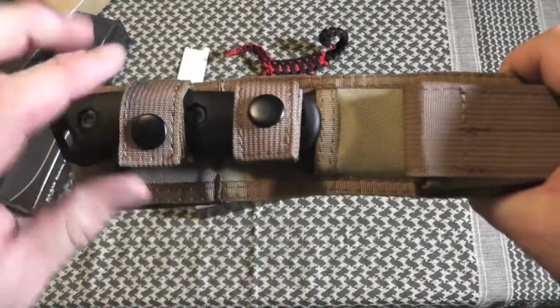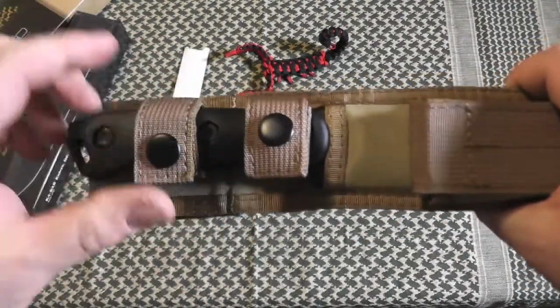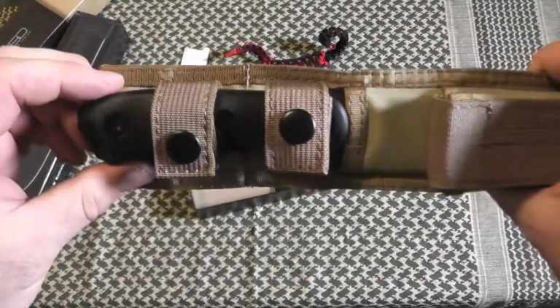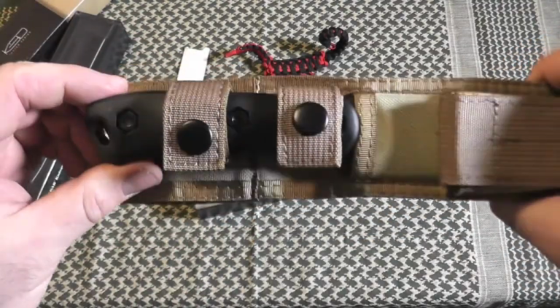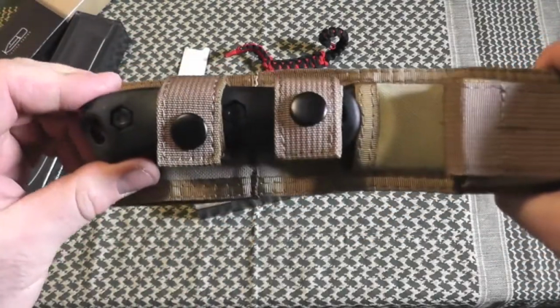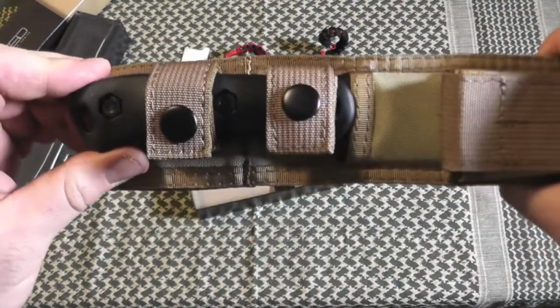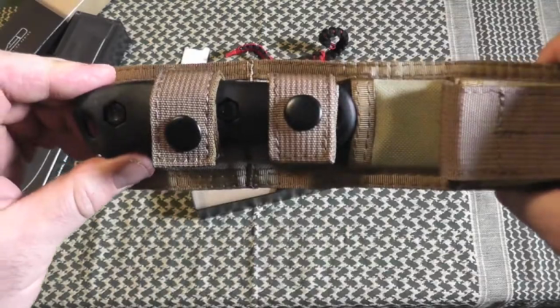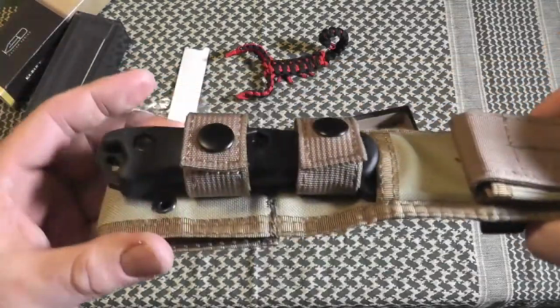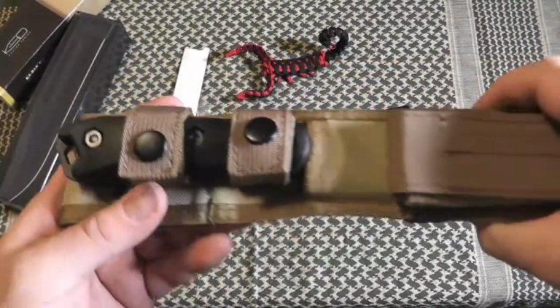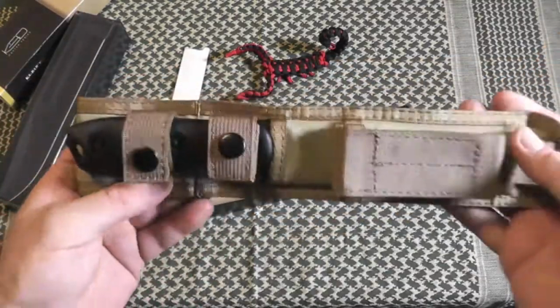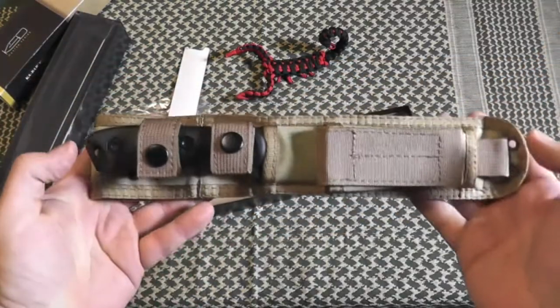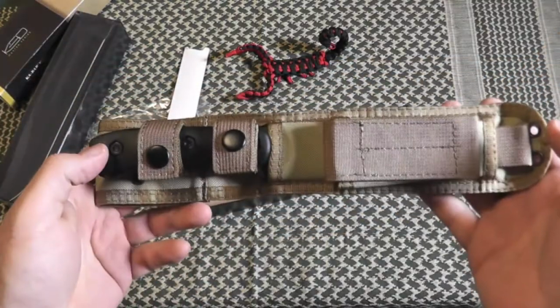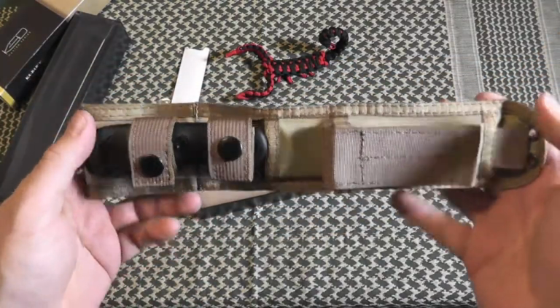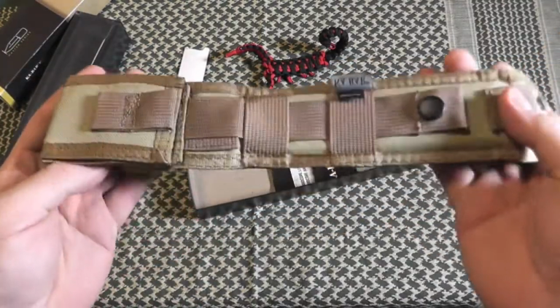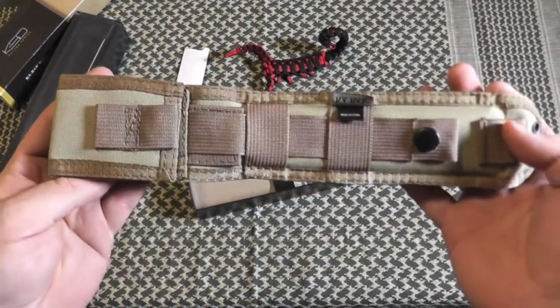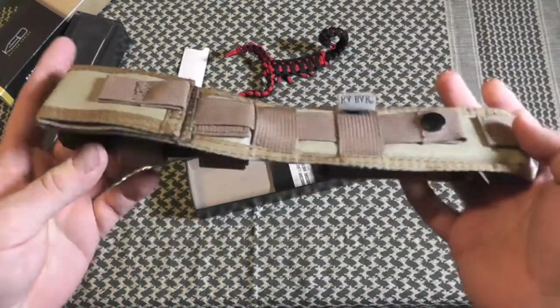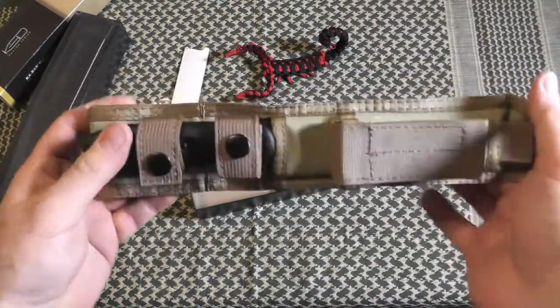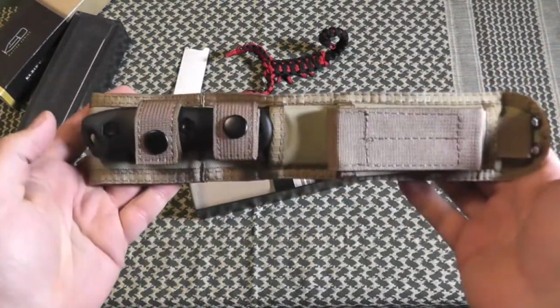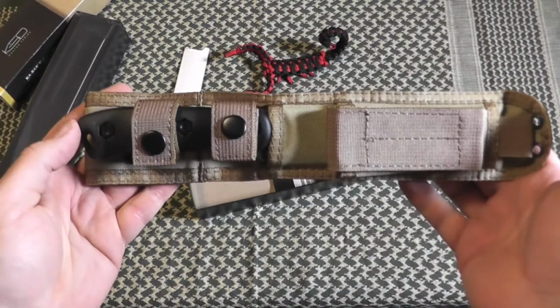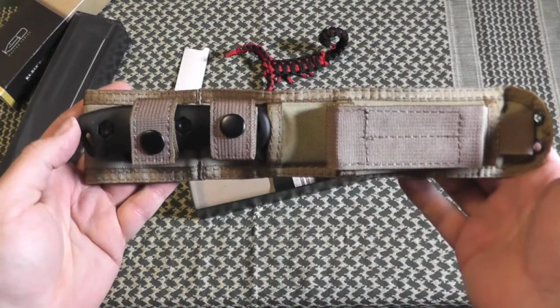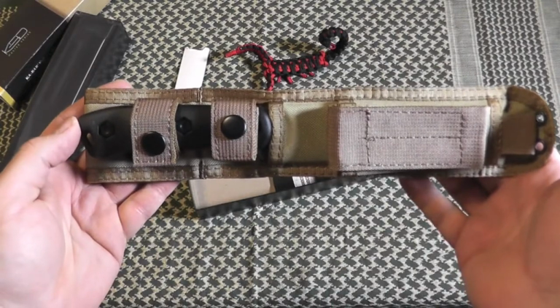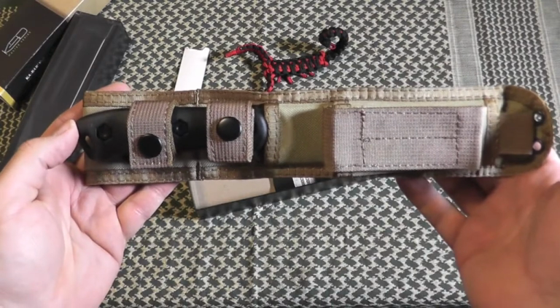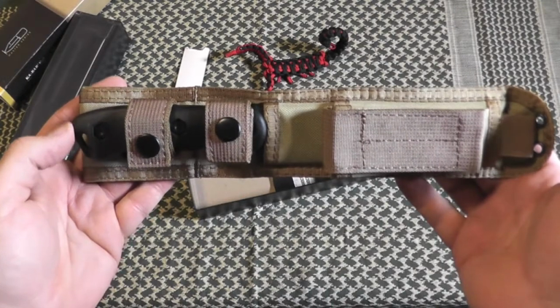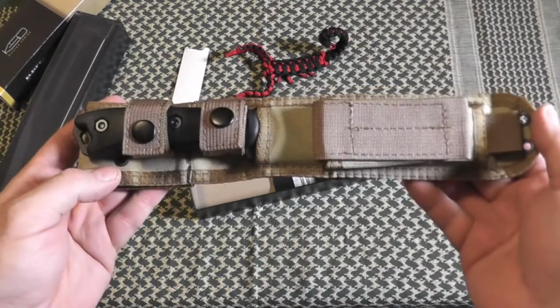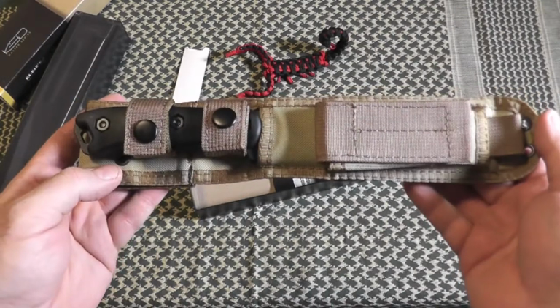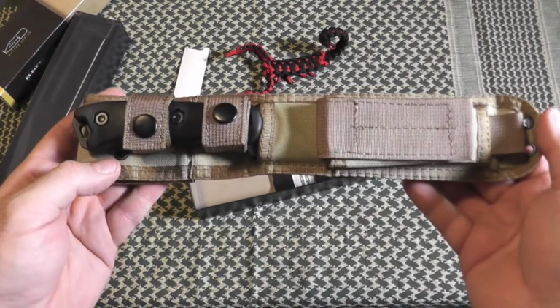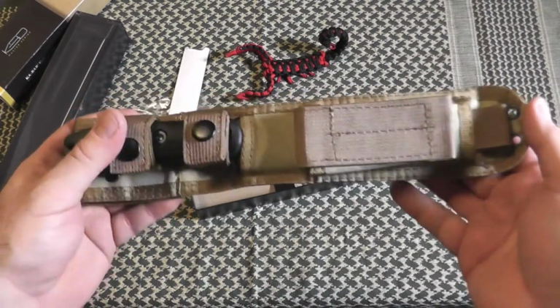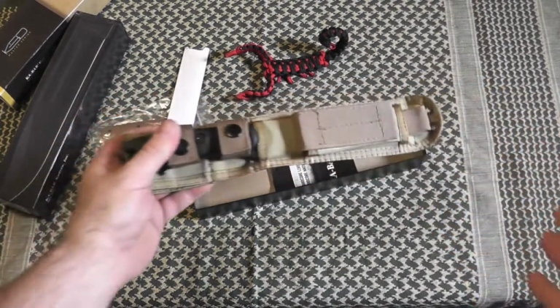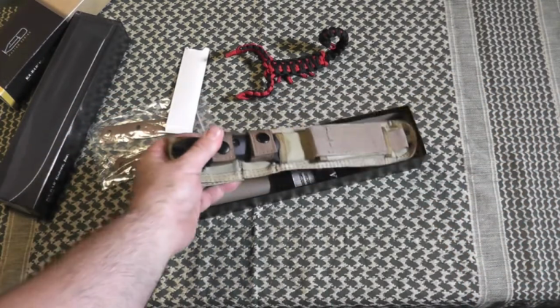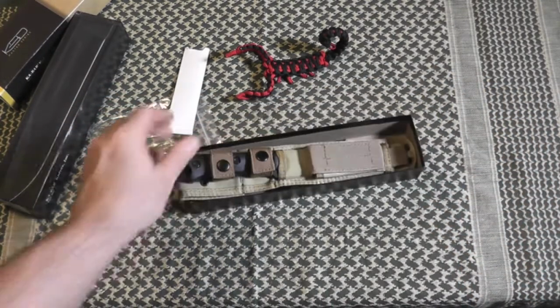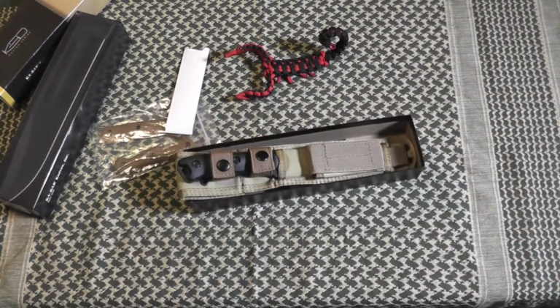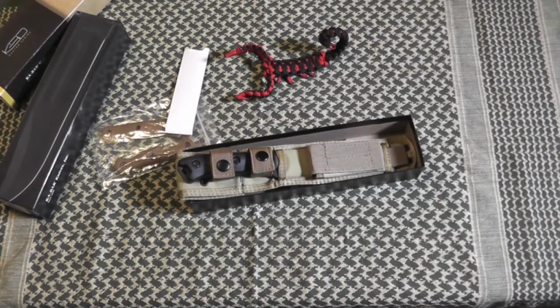Anyway, there we have it — the BK-16, Becker K-Bar. Thanks for watching guys. Bison out.